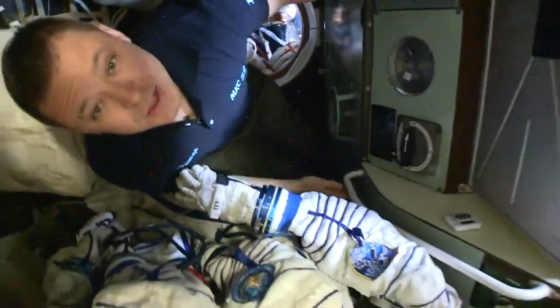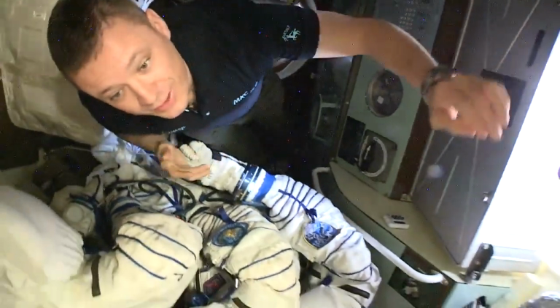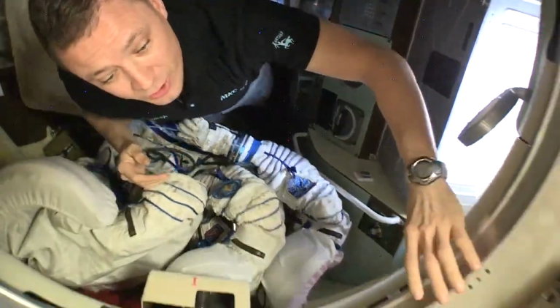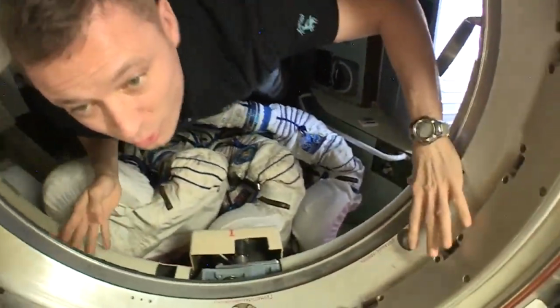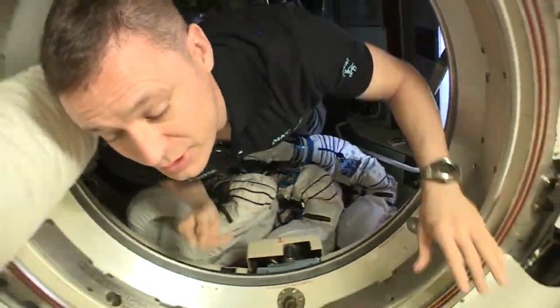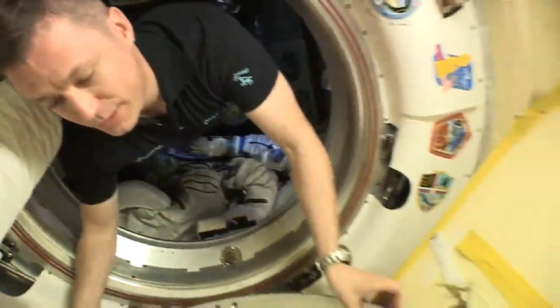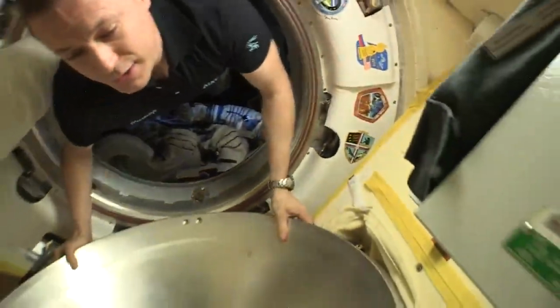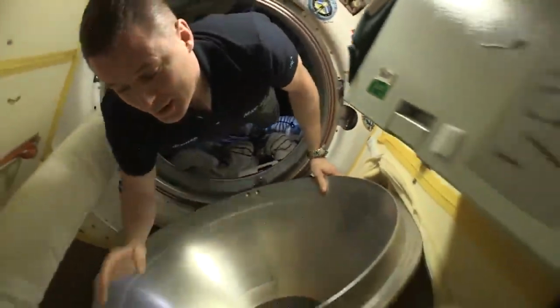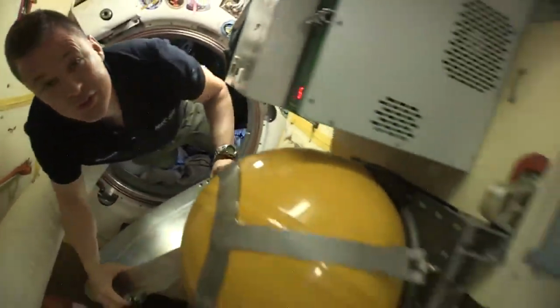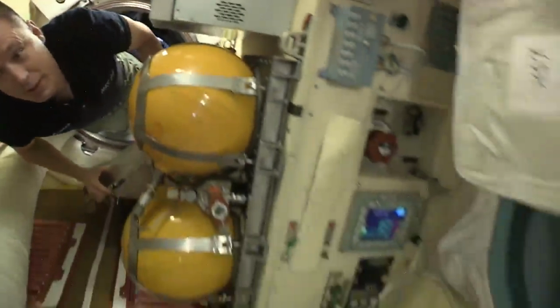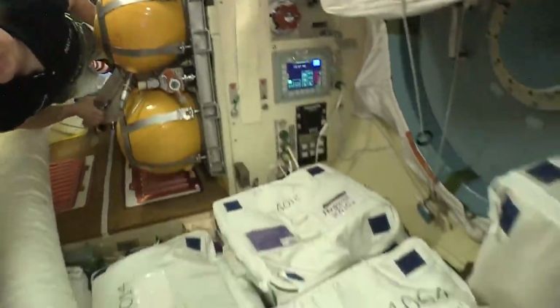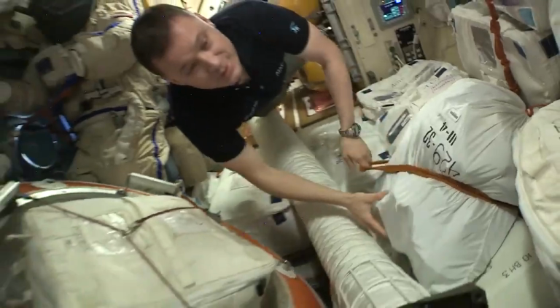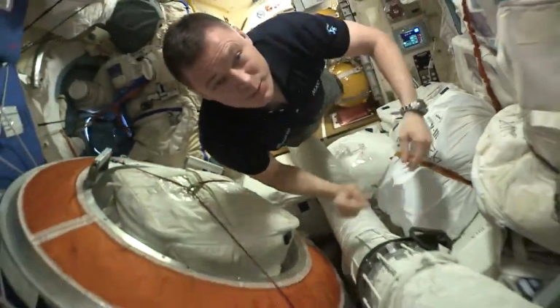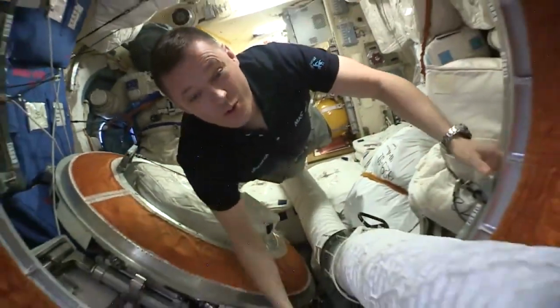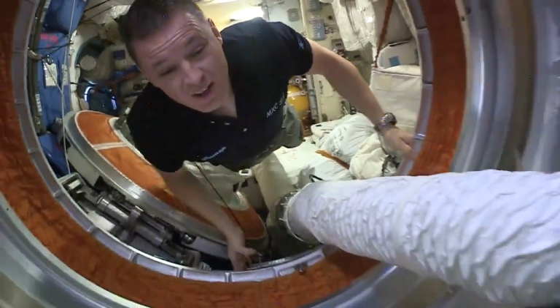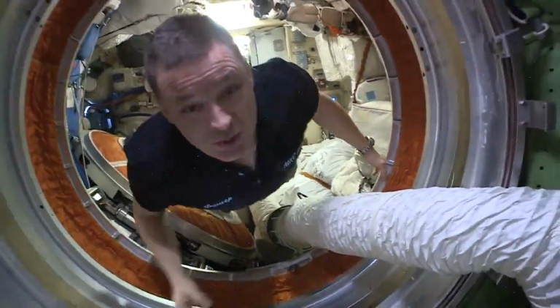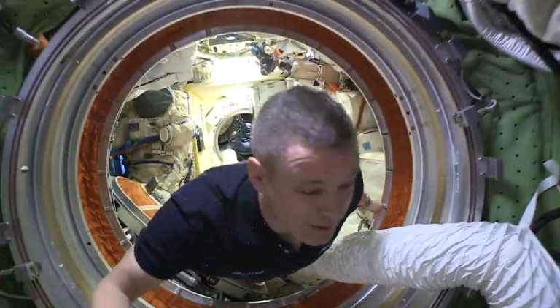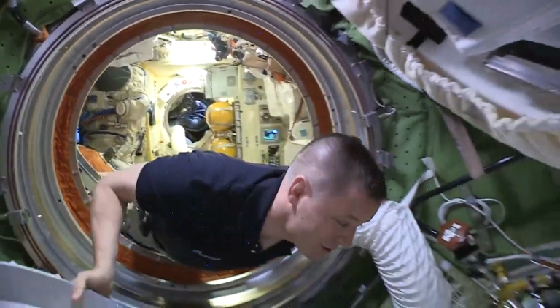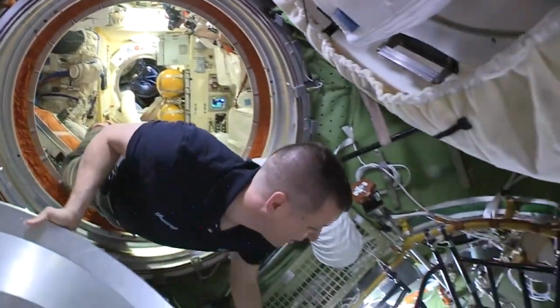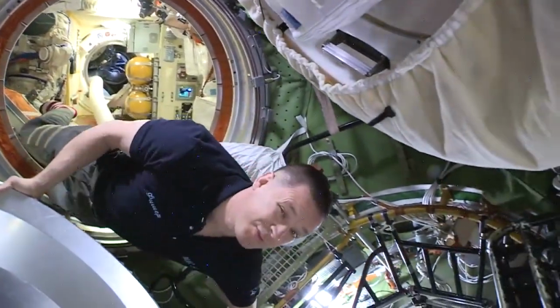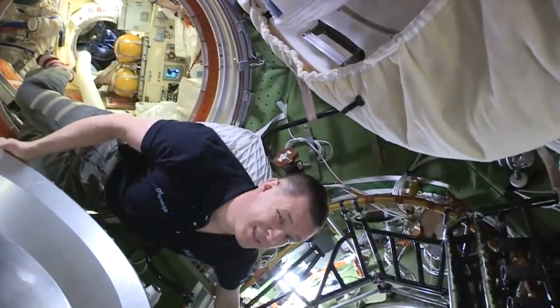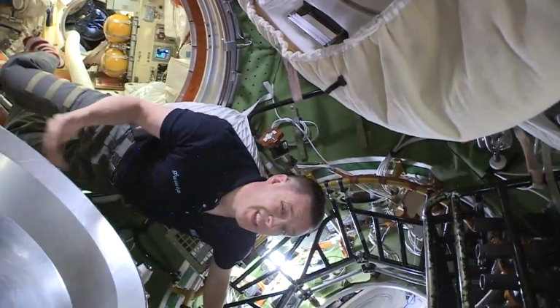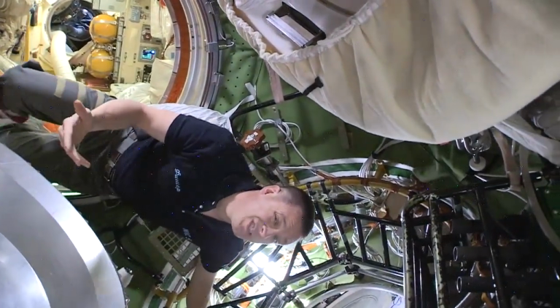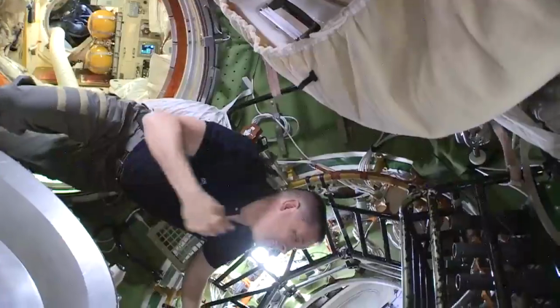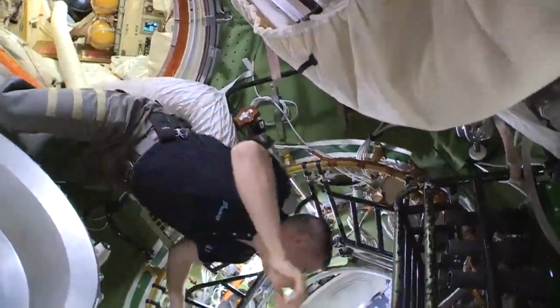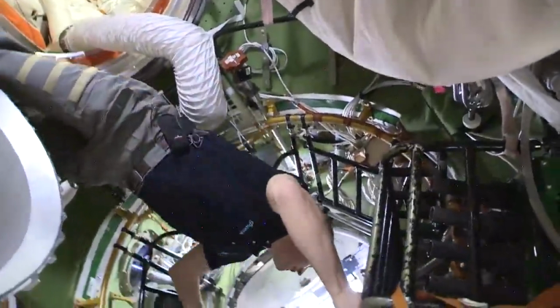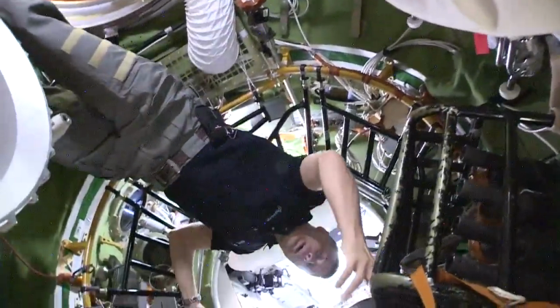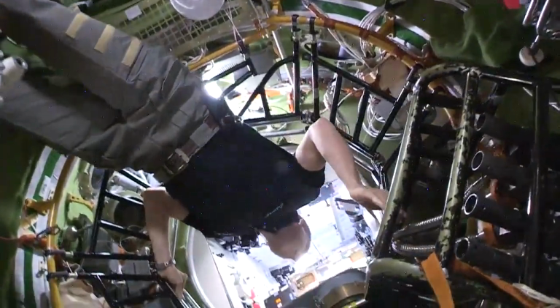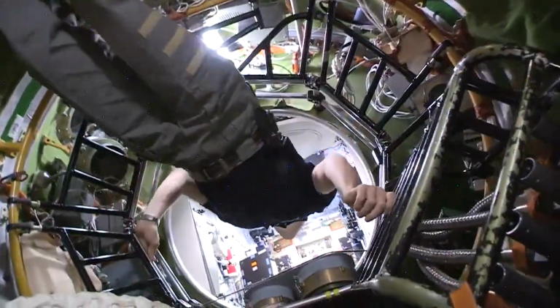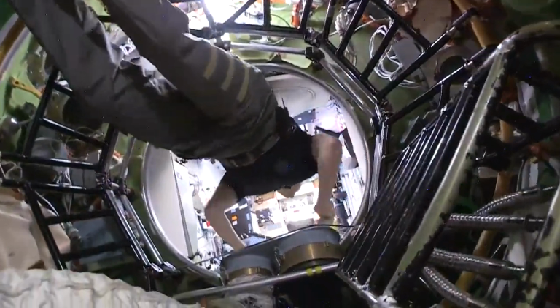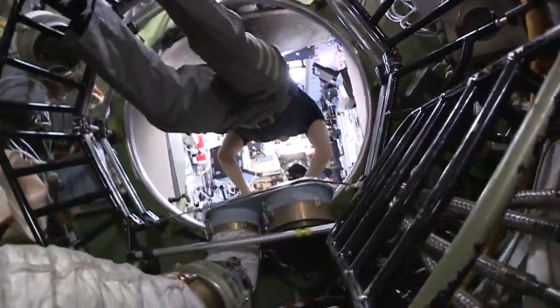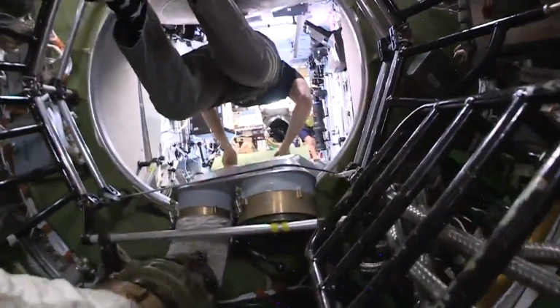Let's check out the heart and soul of the Russian segment, the service module. The service module holds lots of critical systems for the Russian segment, but also for the space station — like our engines to reboost and get to a higher orbit if something's about to hit us.